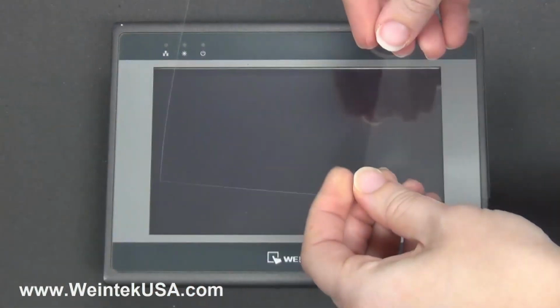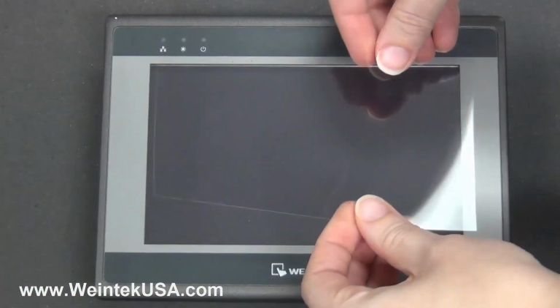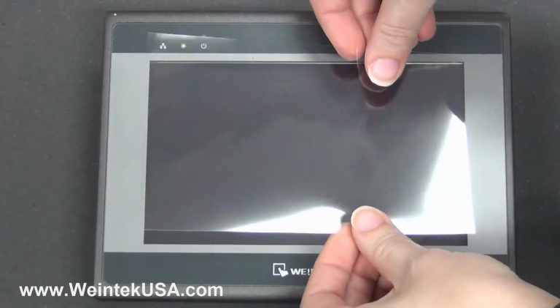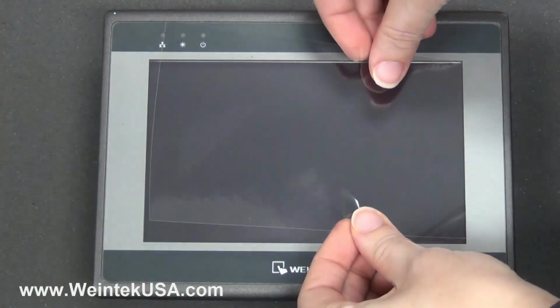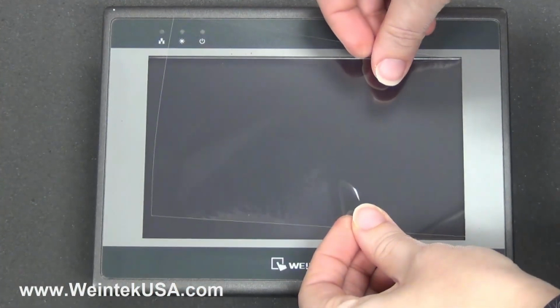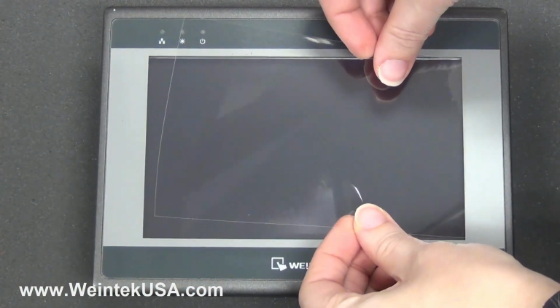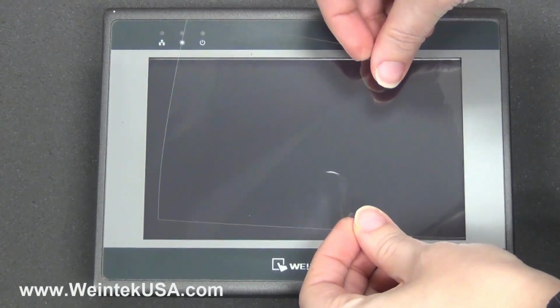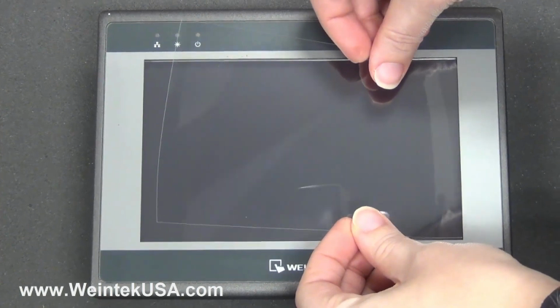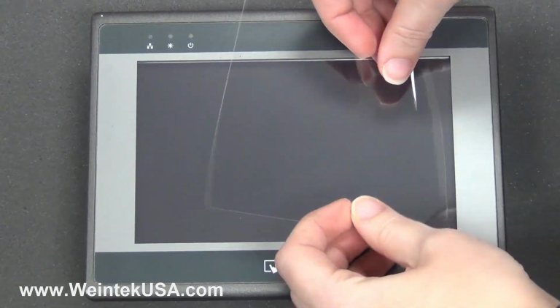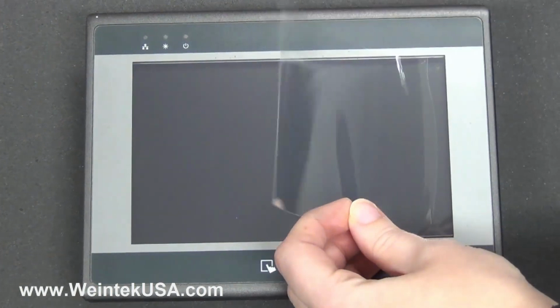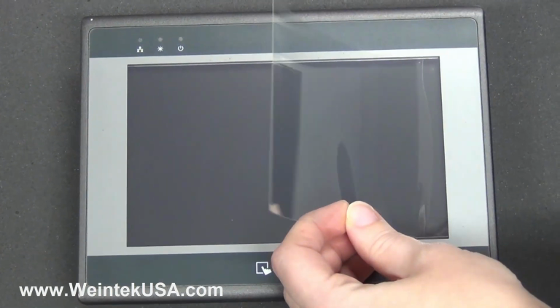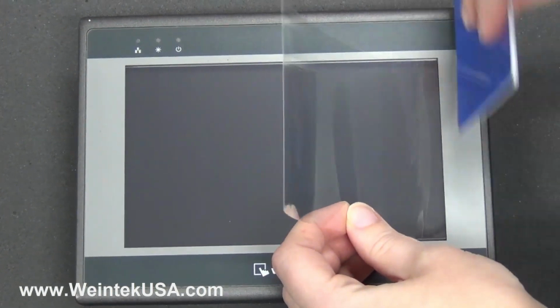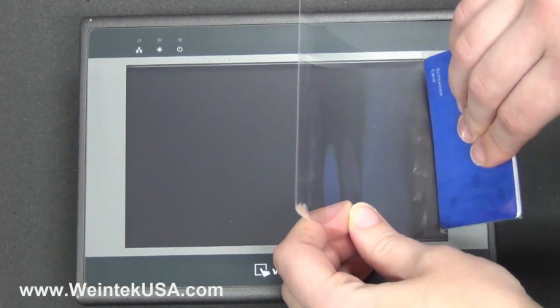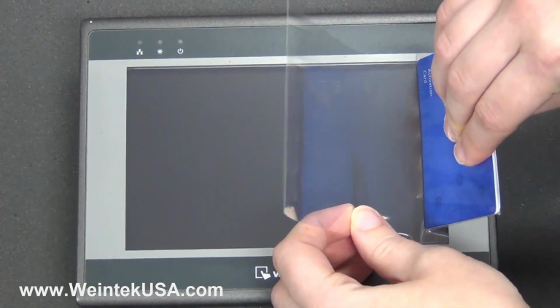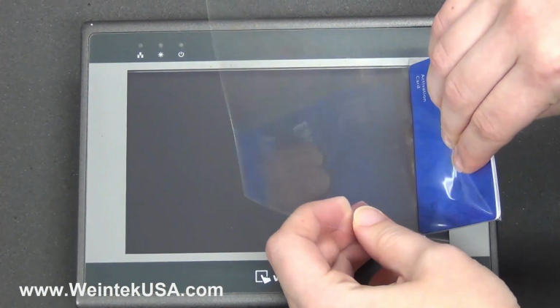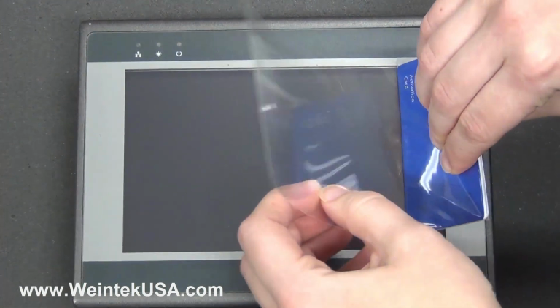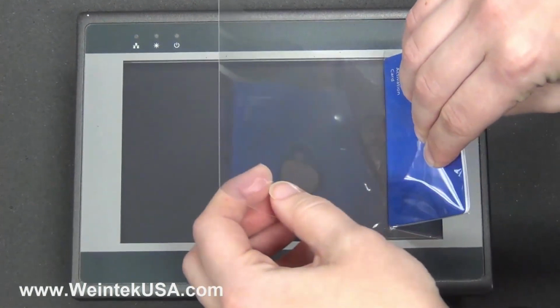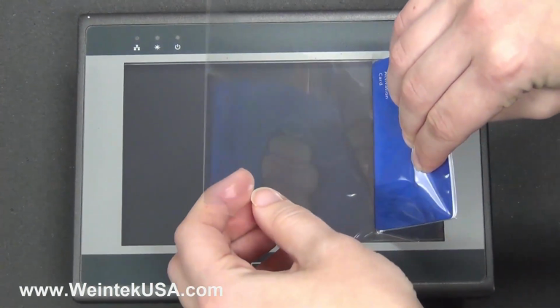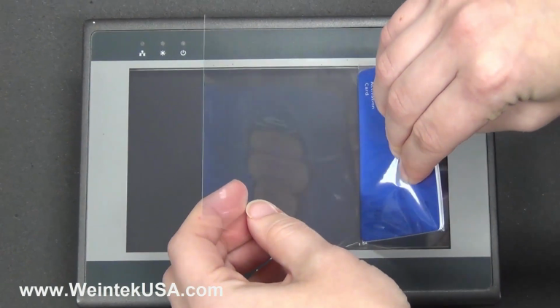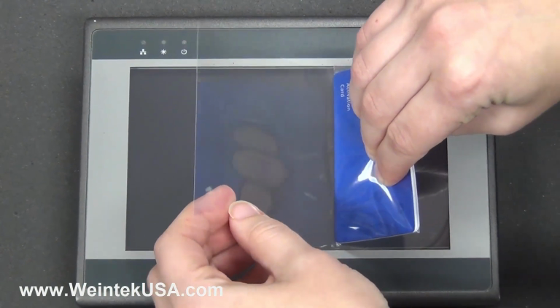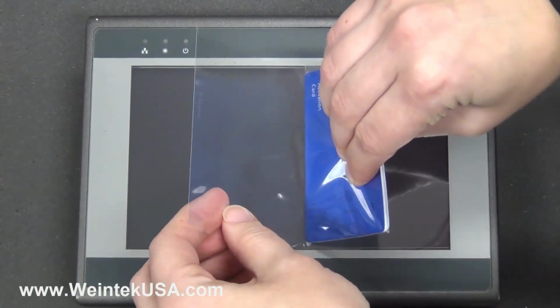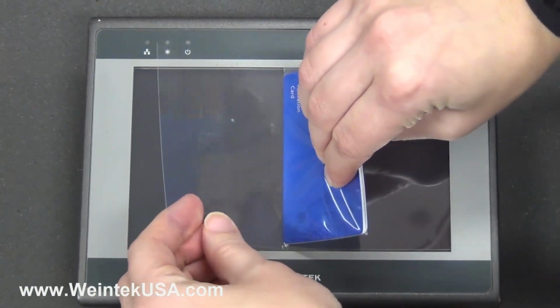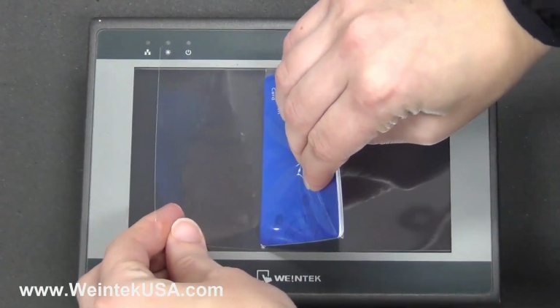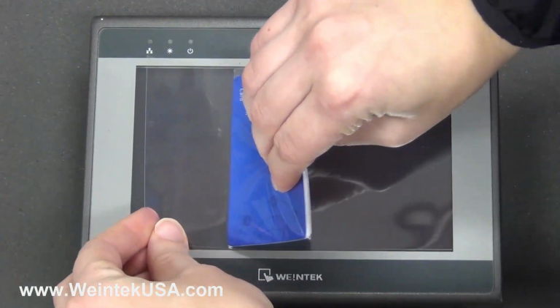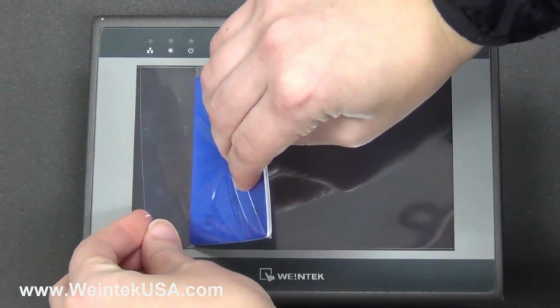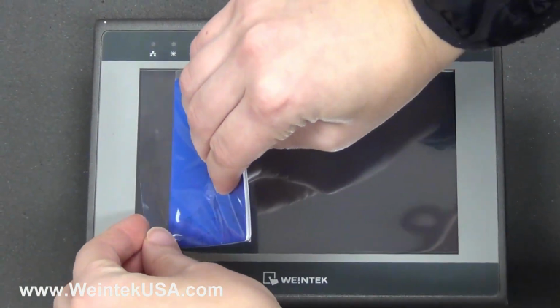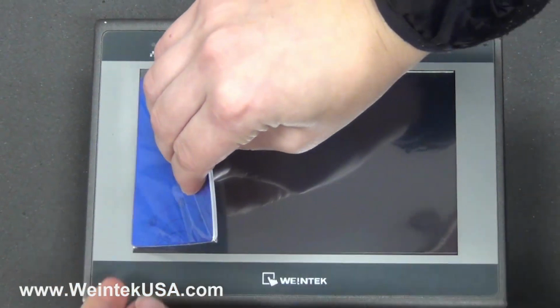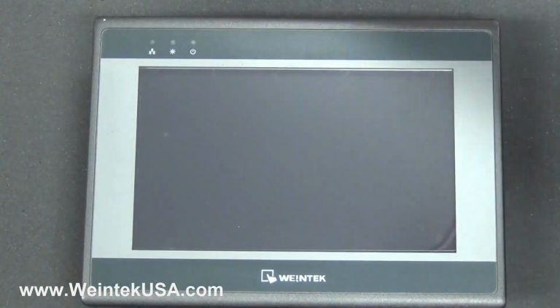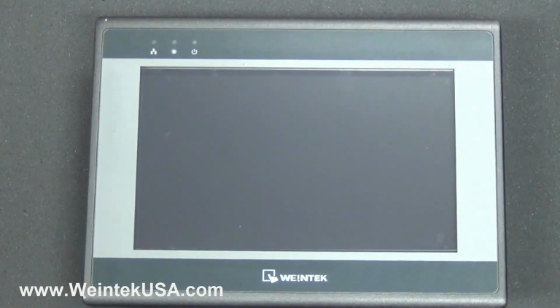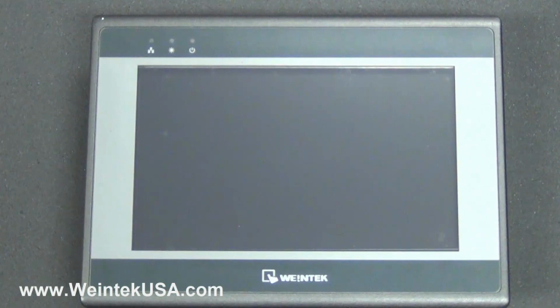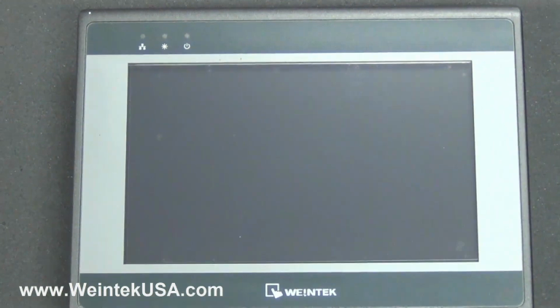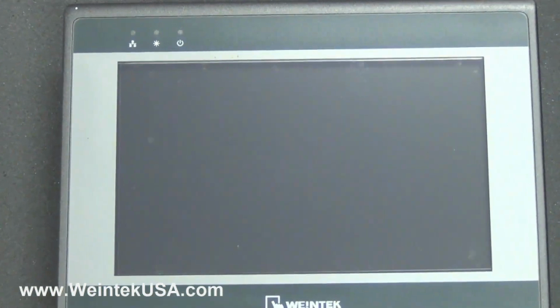Line the edge of the protector up with the end of the screen. As you lay the protector on the screen, follow along with a credit card or something similar to smooth out any bubbles.